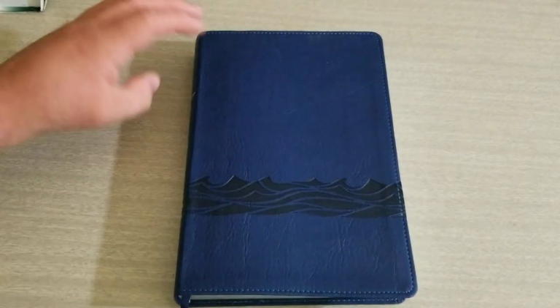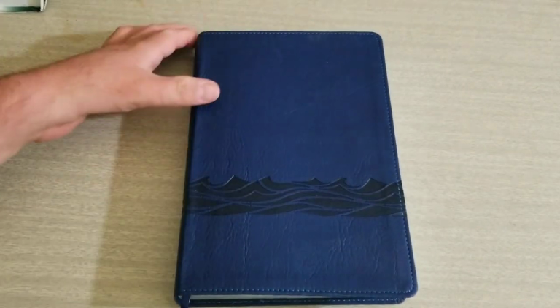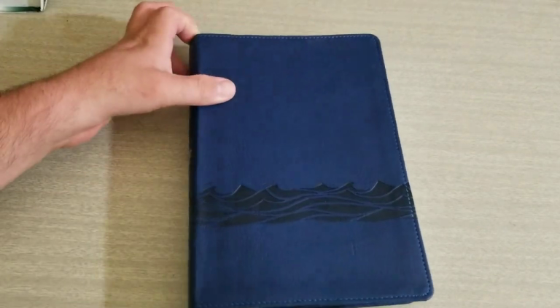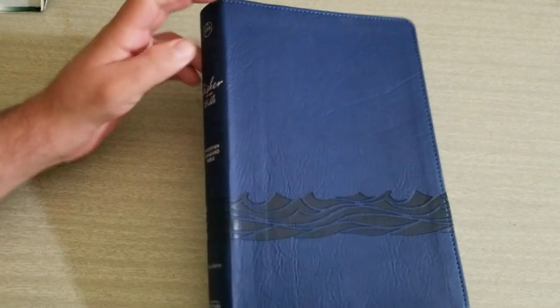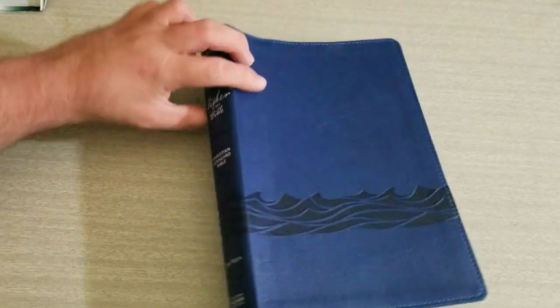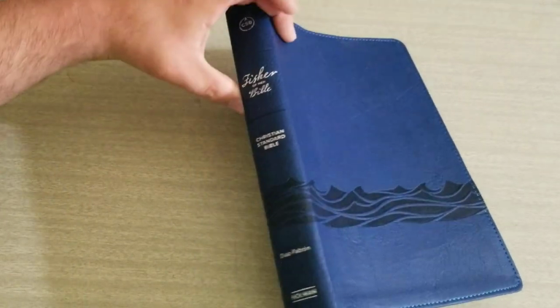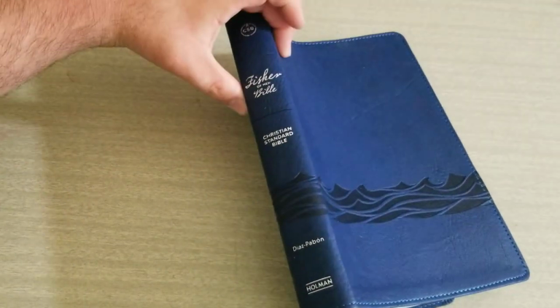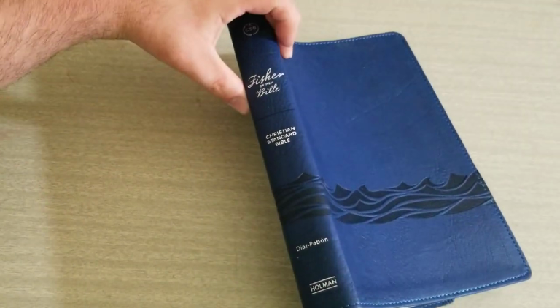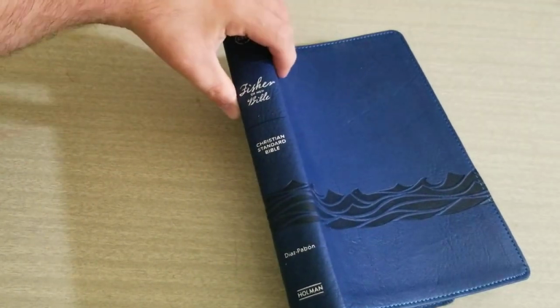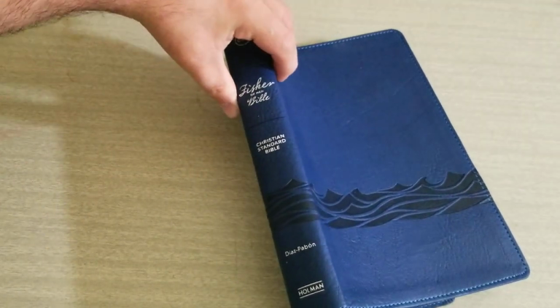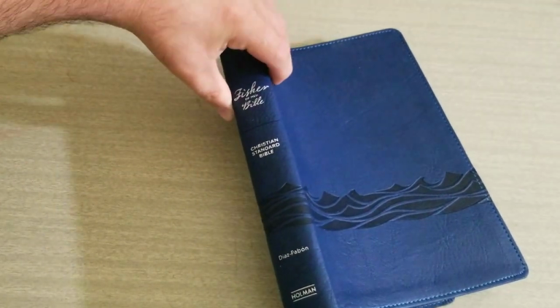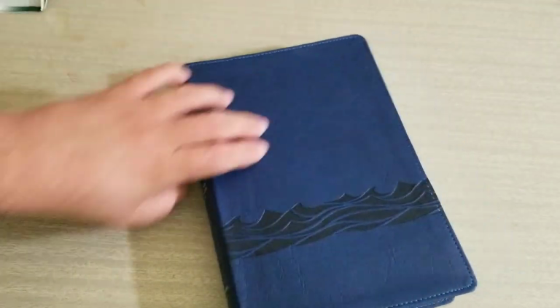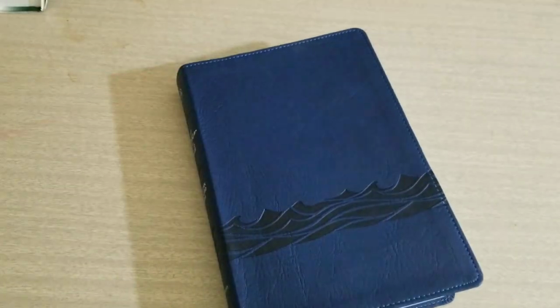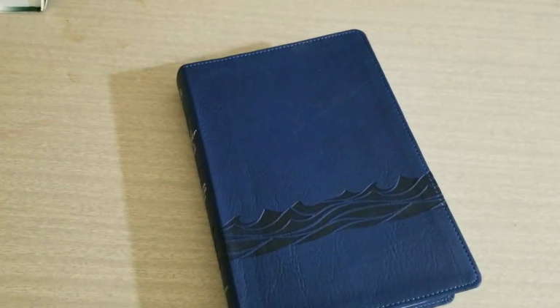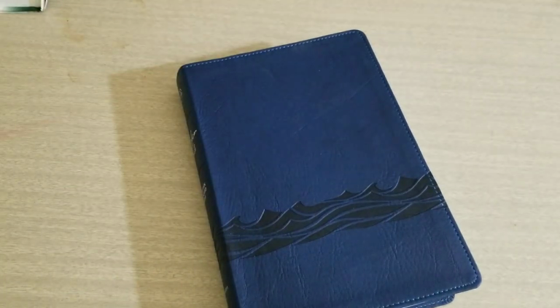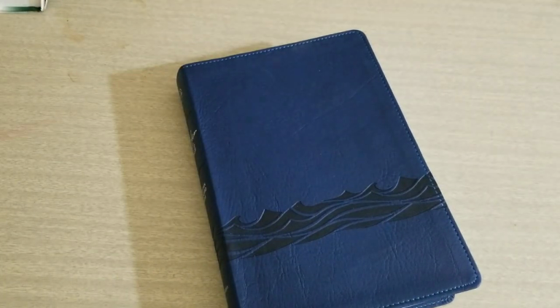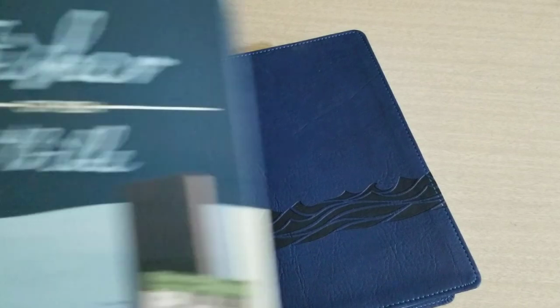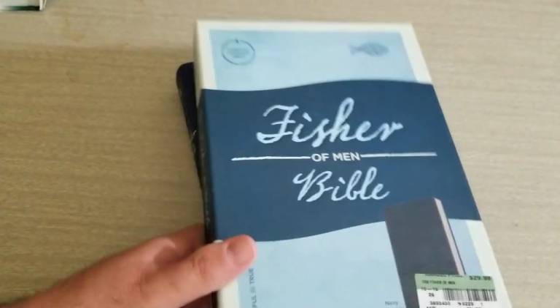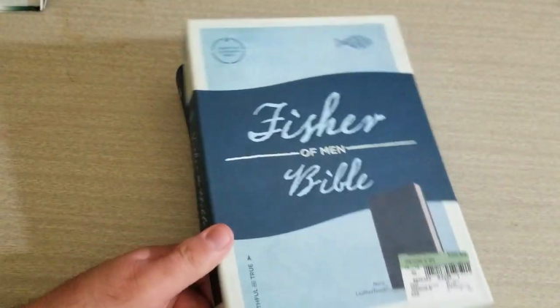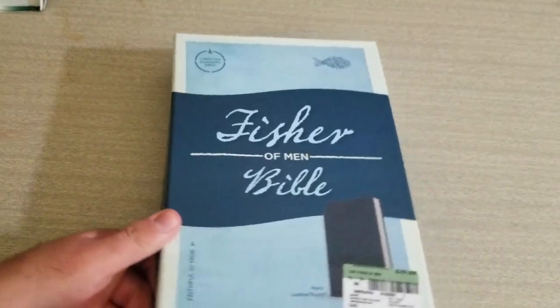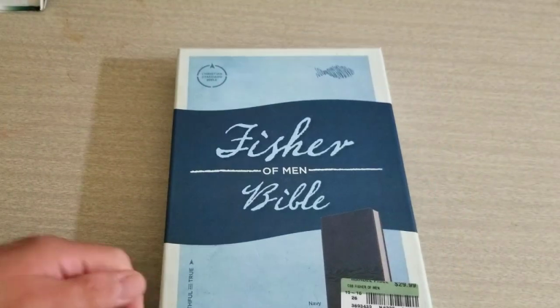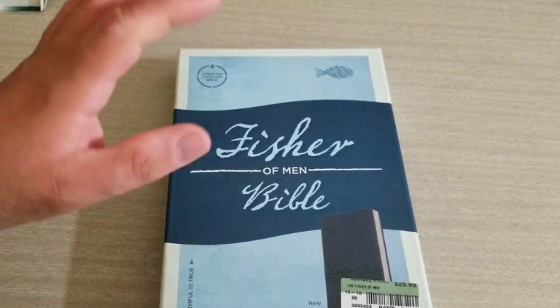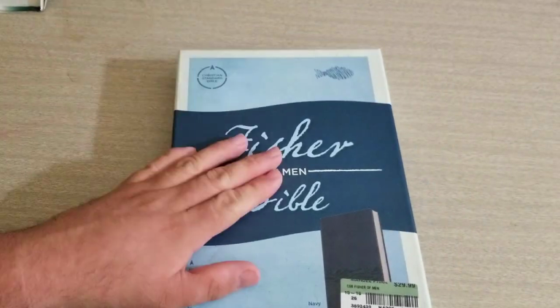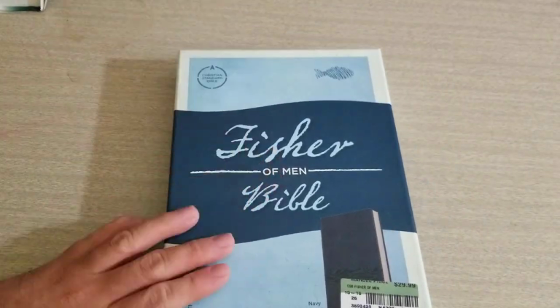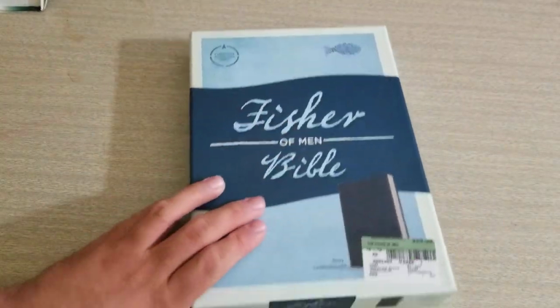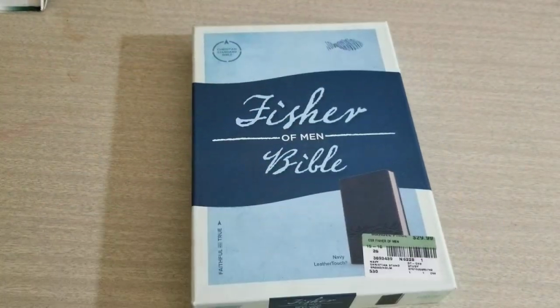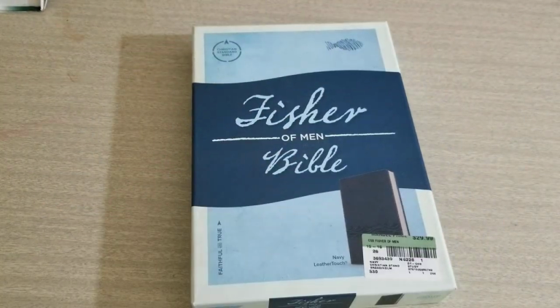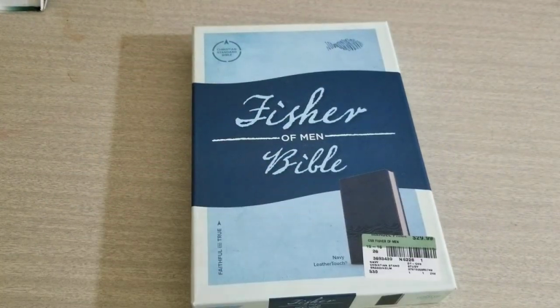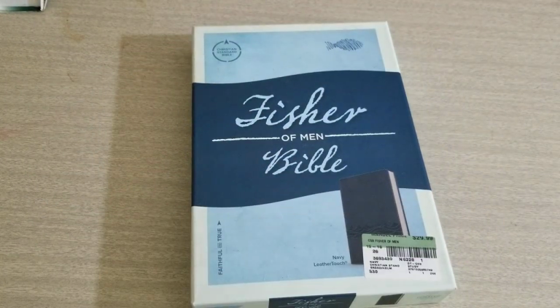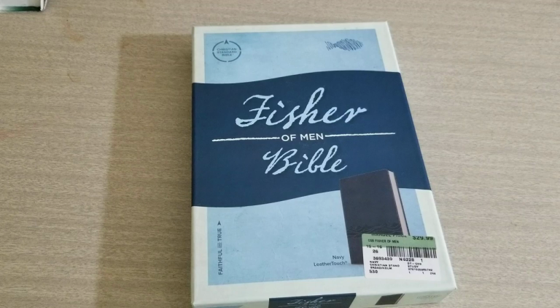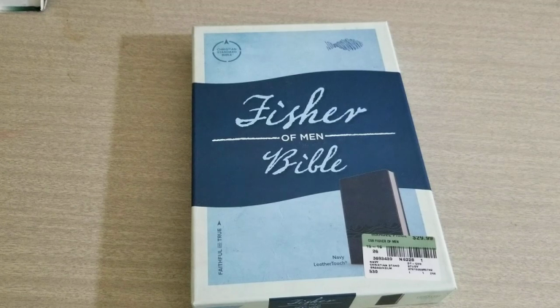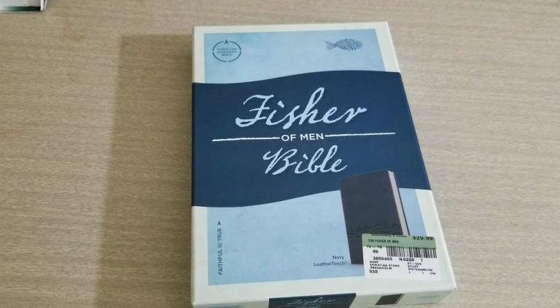Be on the lookout — within the next 10 days I'll be reviewing a Thompson Chain Reference Bible coming in the mail, King James Version. Go look at my other videos, leave comments, interact with us. Thank you guys for watching. Again, this is the Fisher of Men Bible. I hope you guys have a blessed week — thank you, please share this video, God bless.